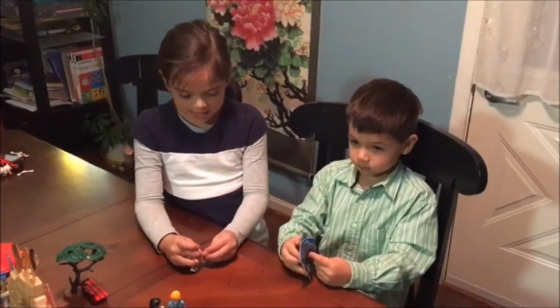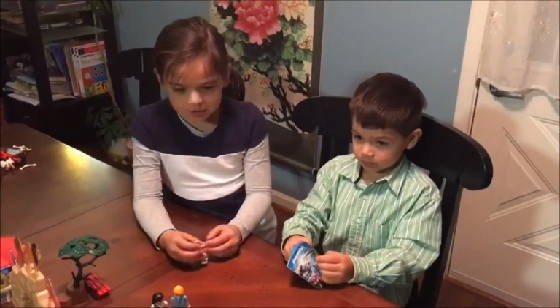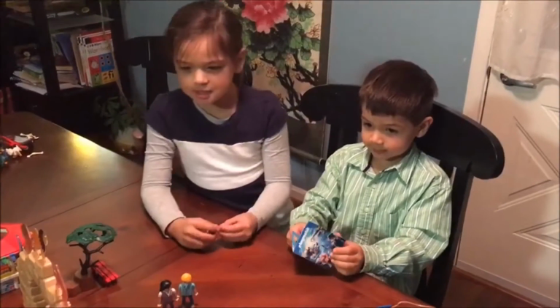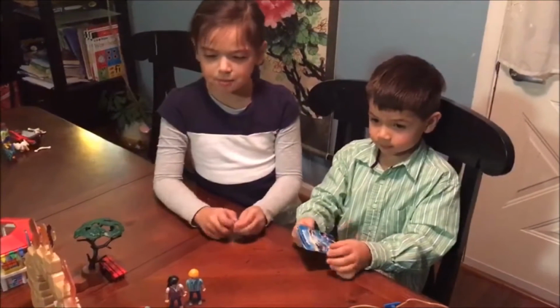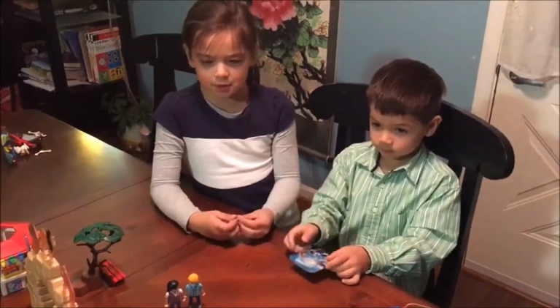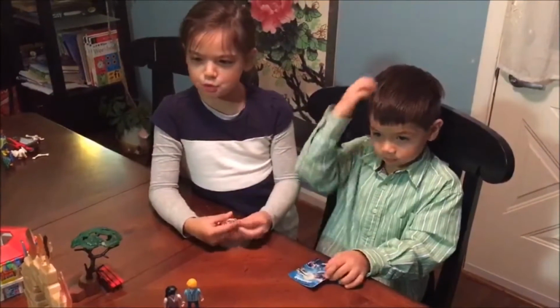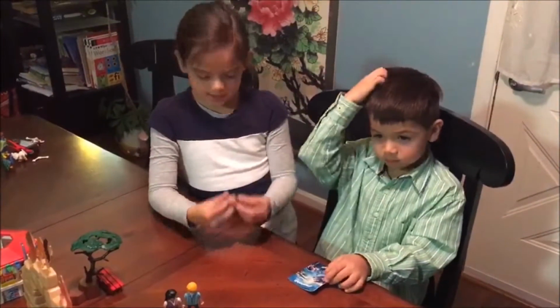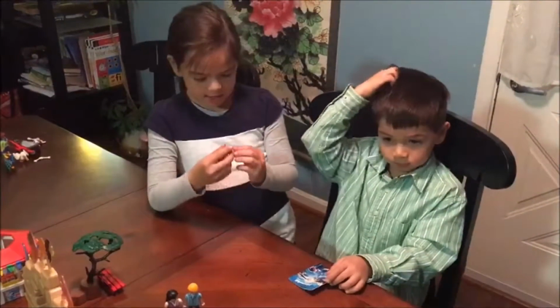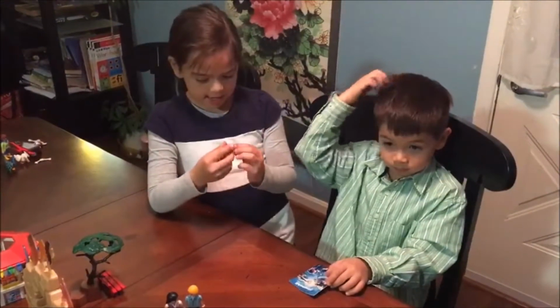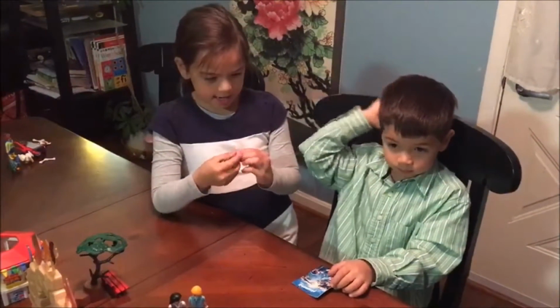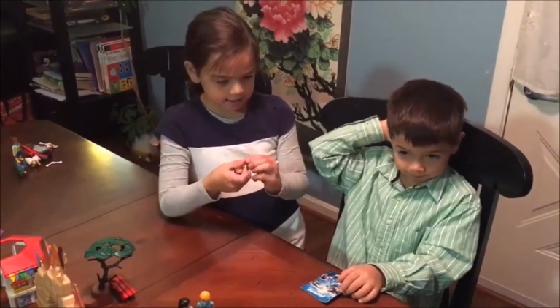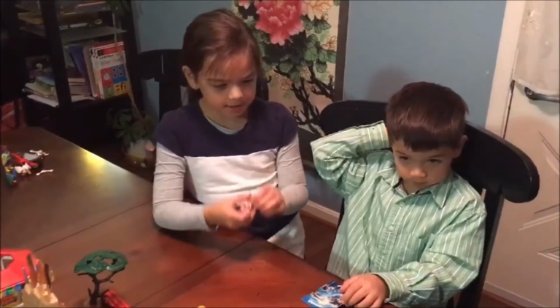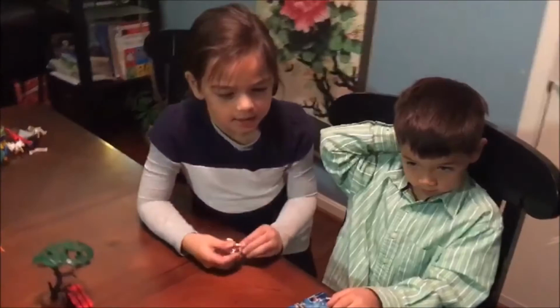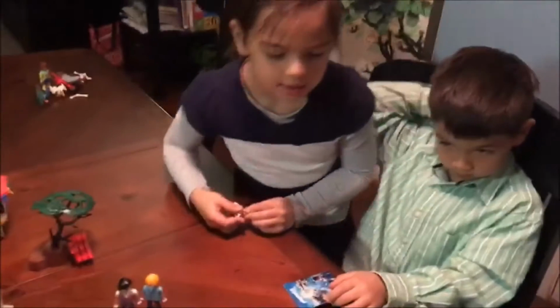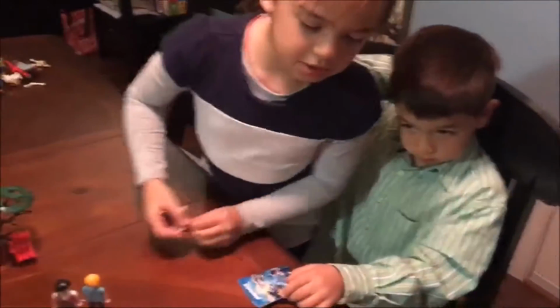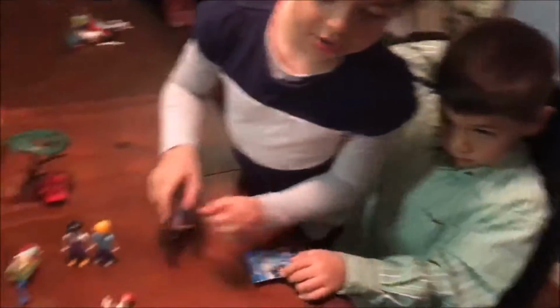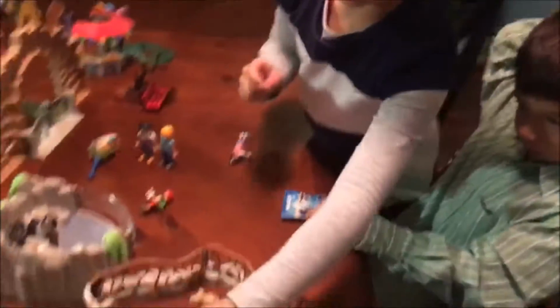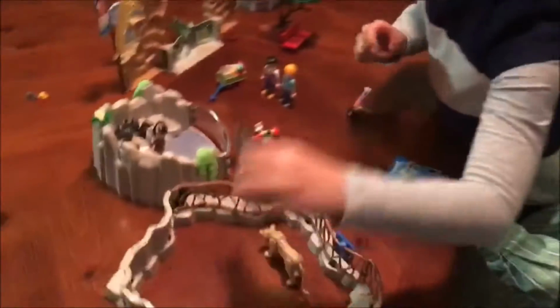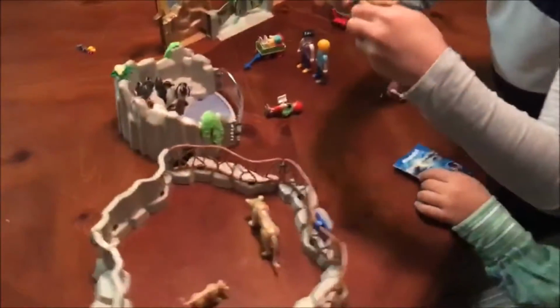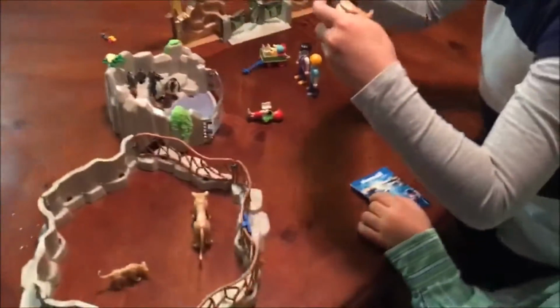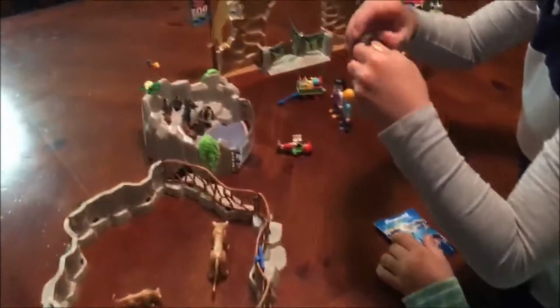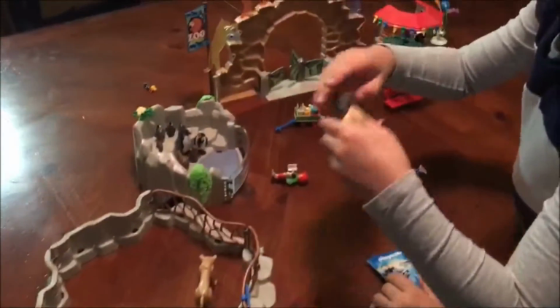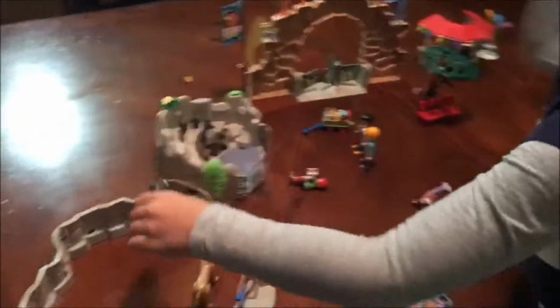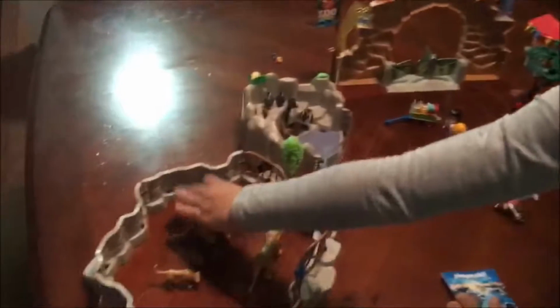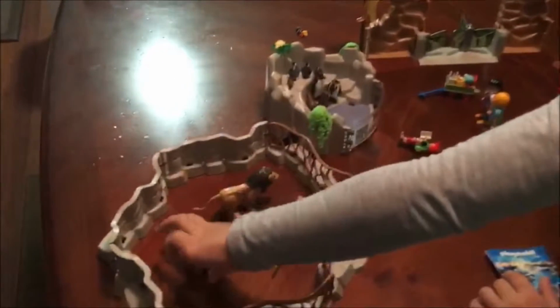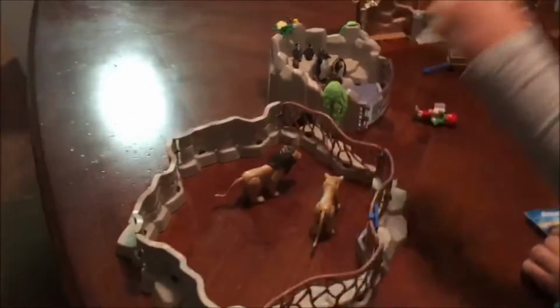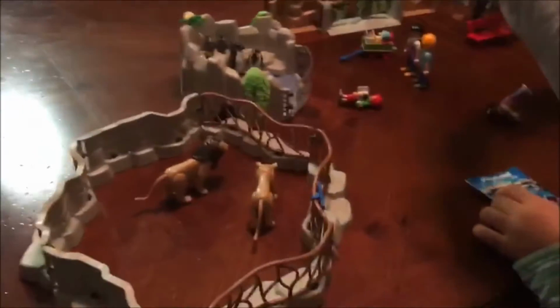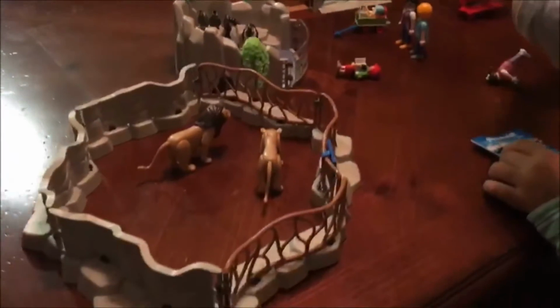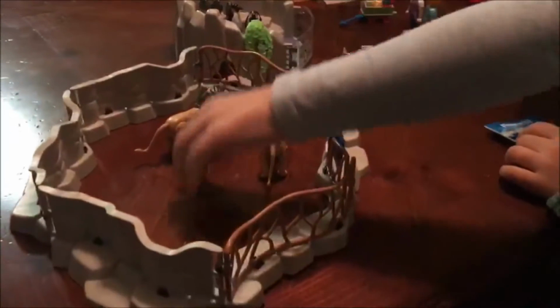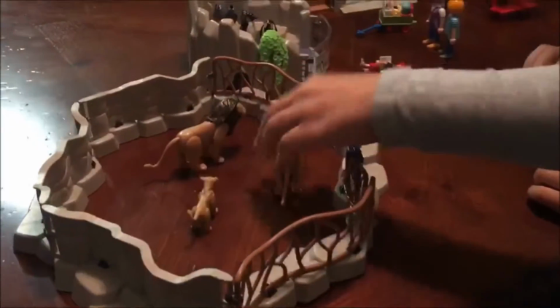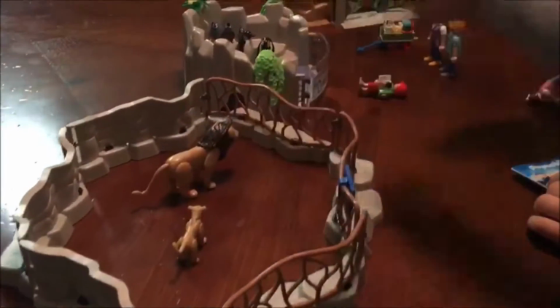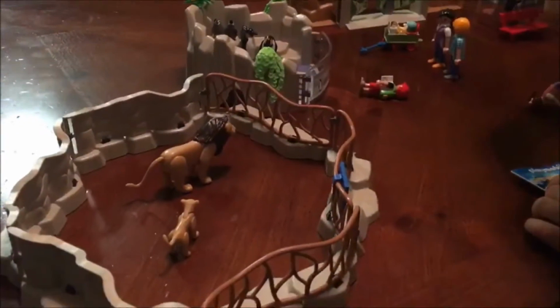Hi, so this is the Playmobil Zoo. And here are the lions. They were eating, but feeding time was over. So now they're all sad and they're really hungry.